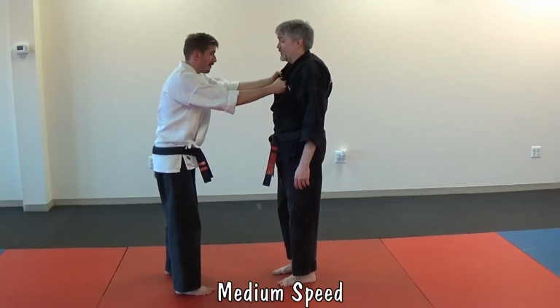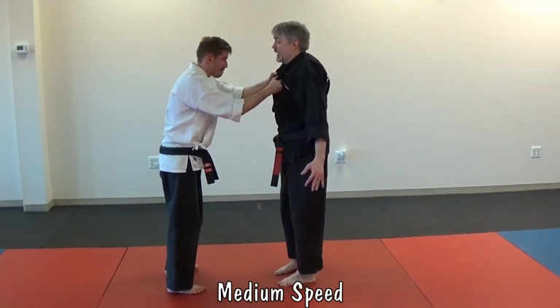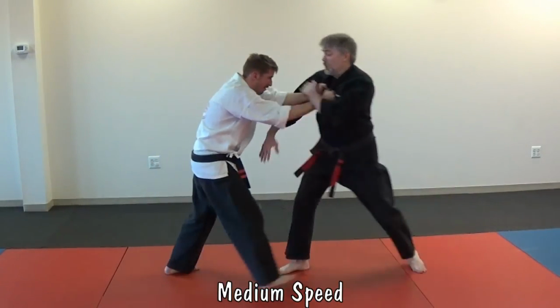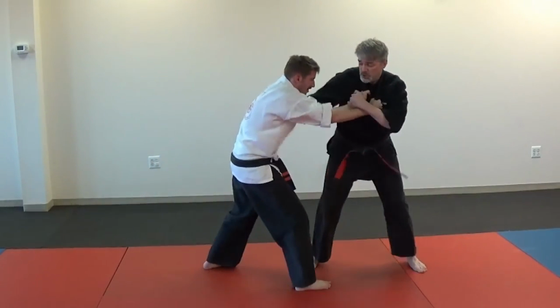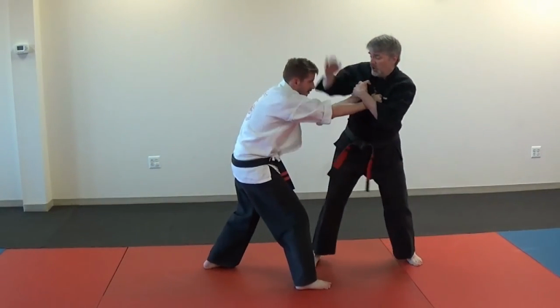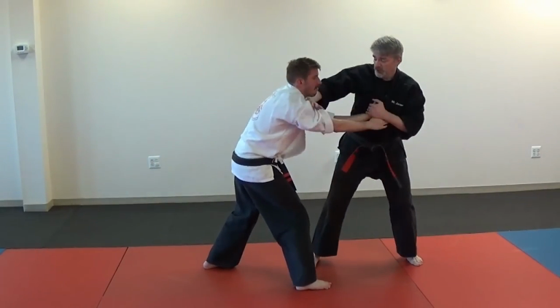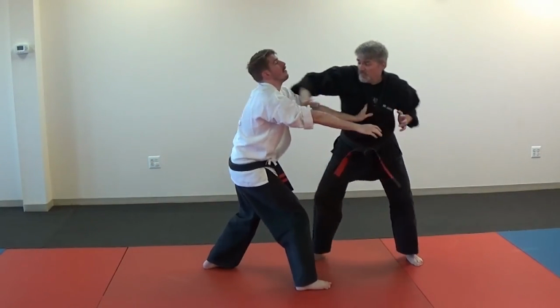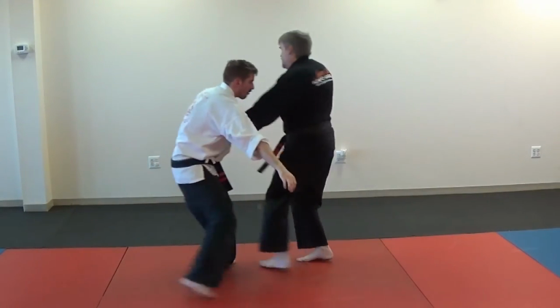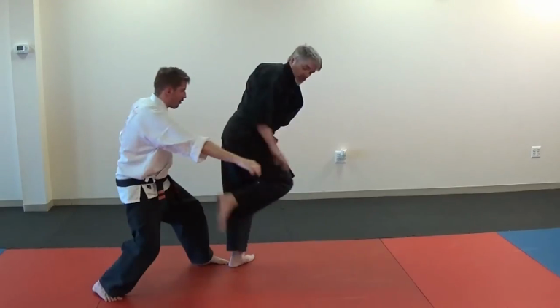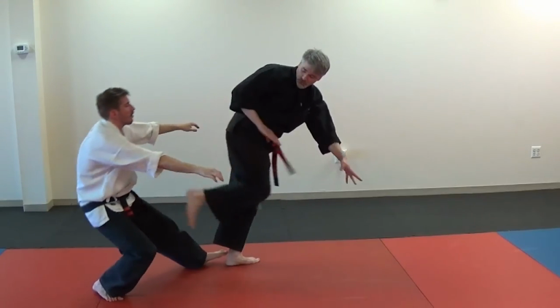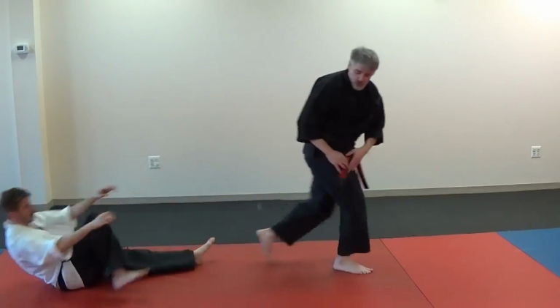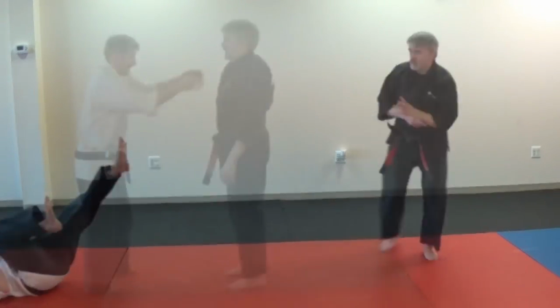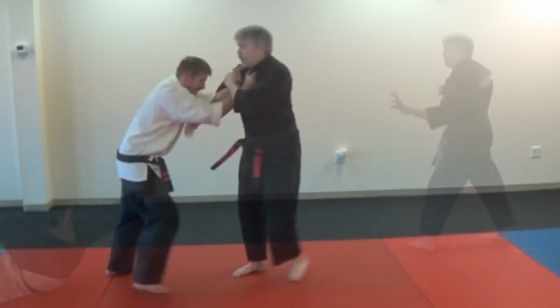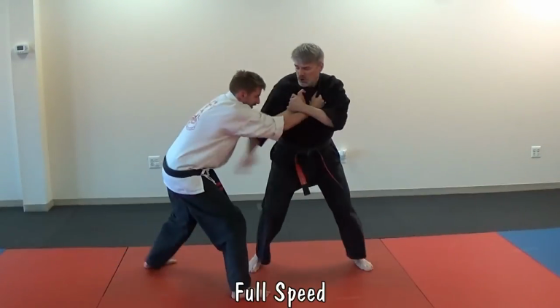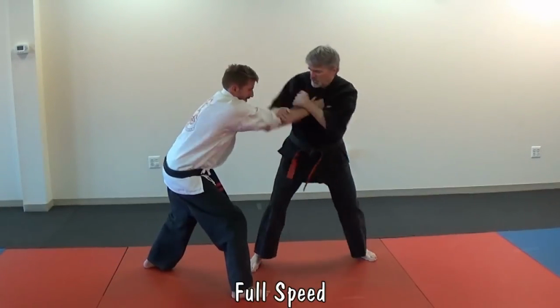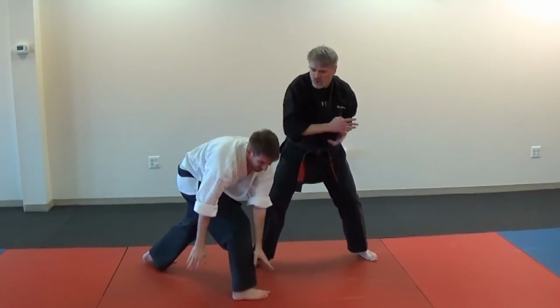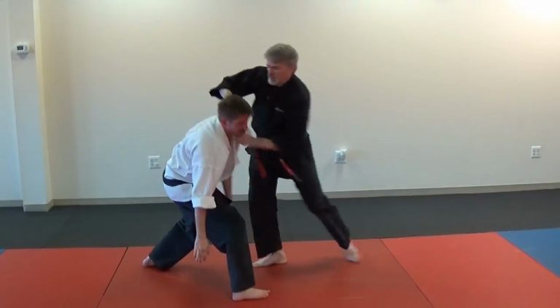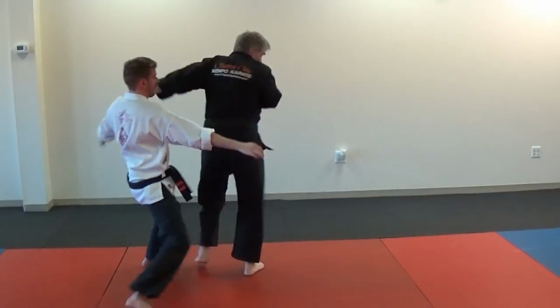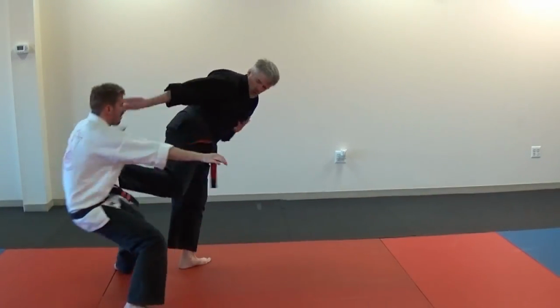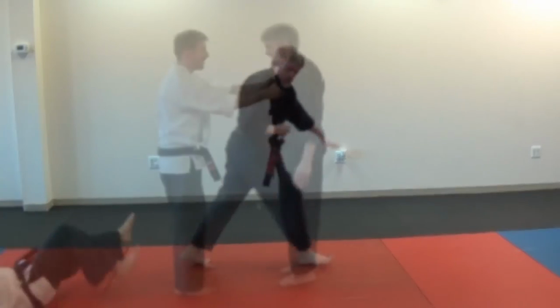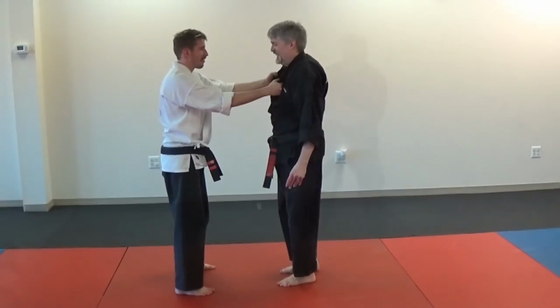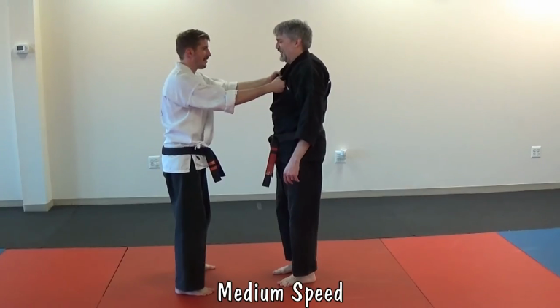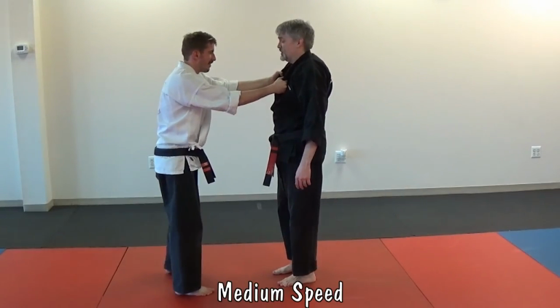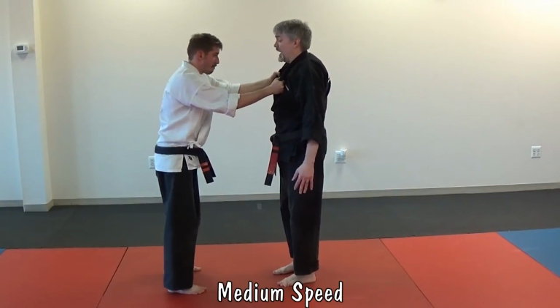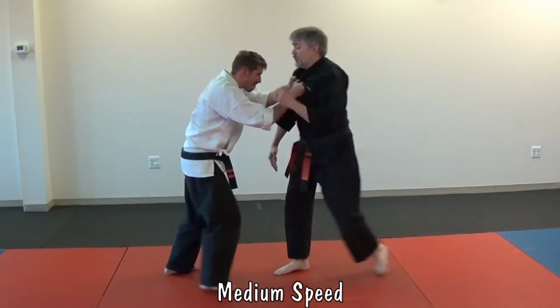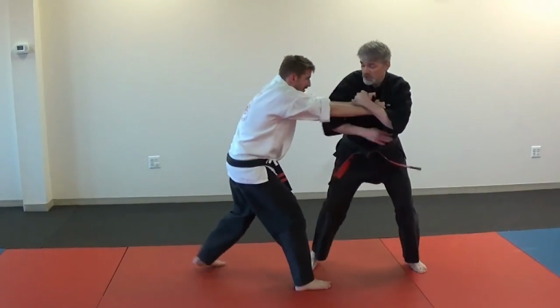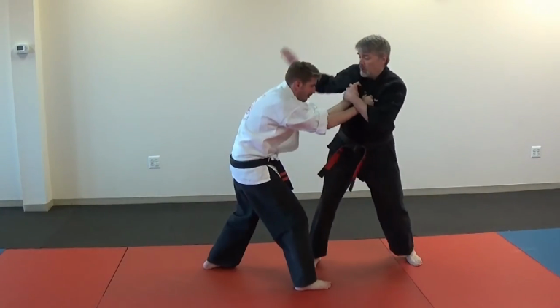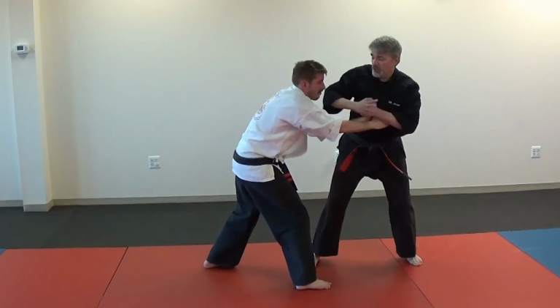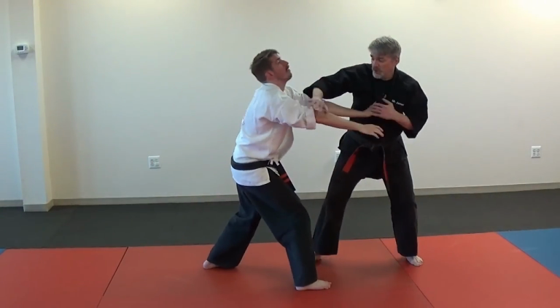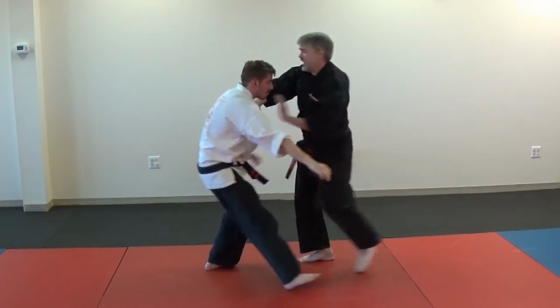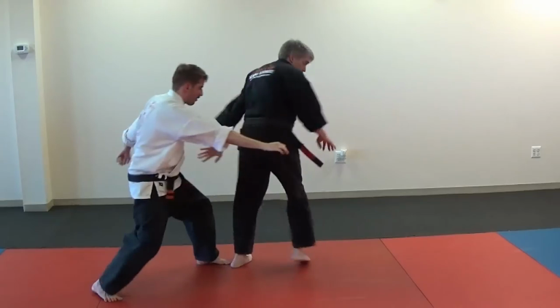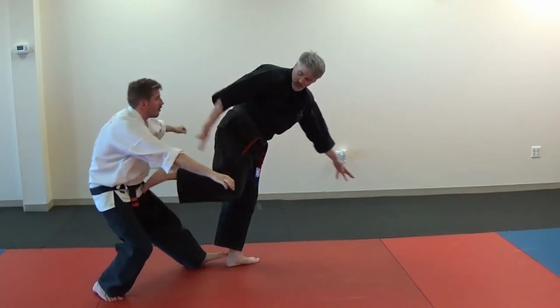He shoved you back — one, two, three, four, five, six, seven. [Repeated demonstration] He shoved you back — one, two, three, four, five, six, seven.